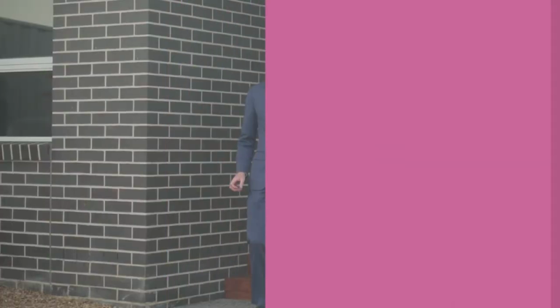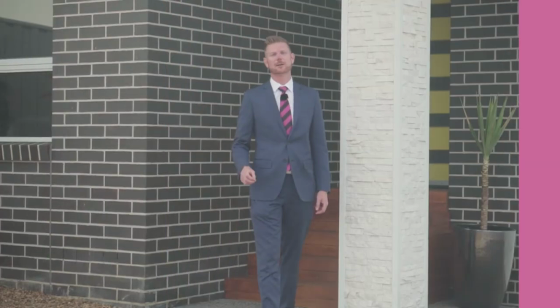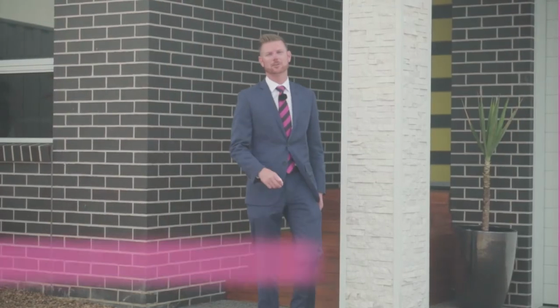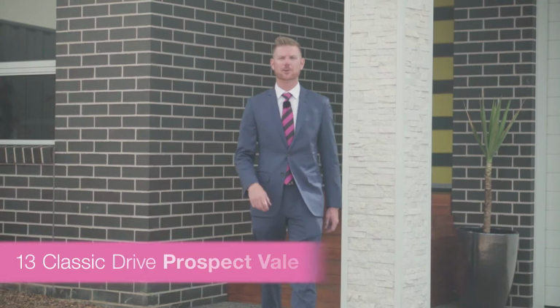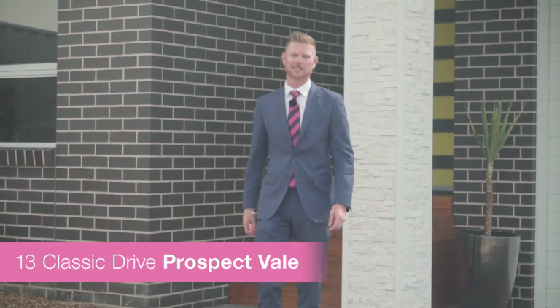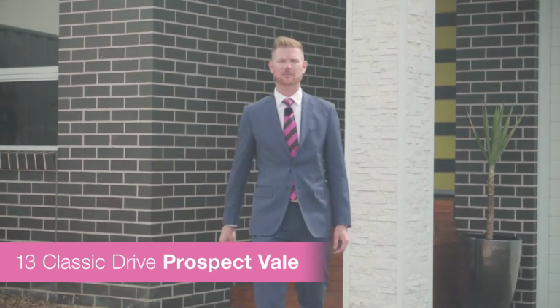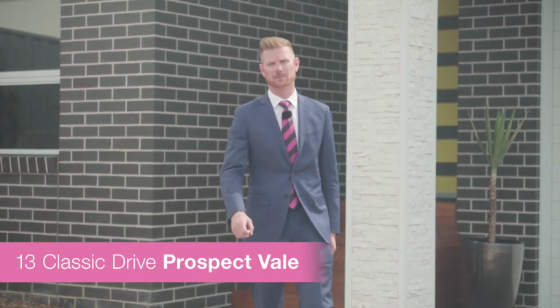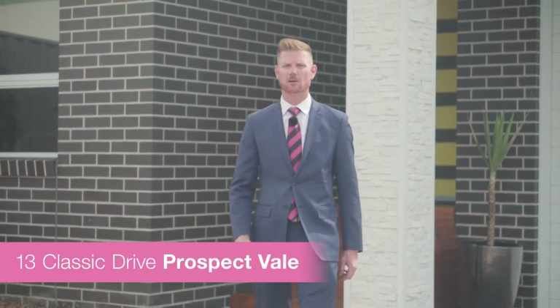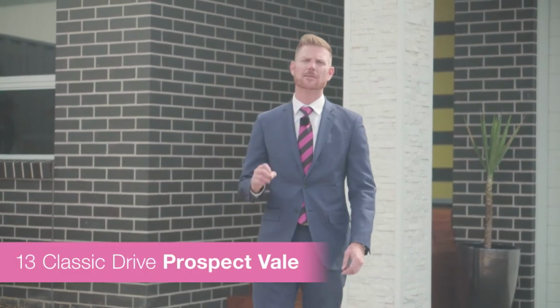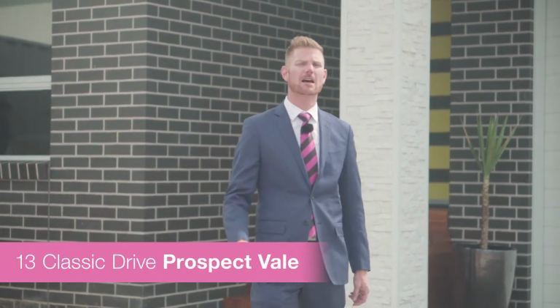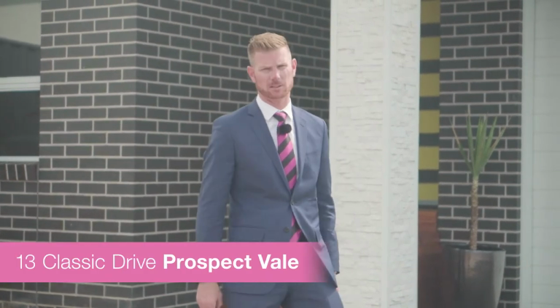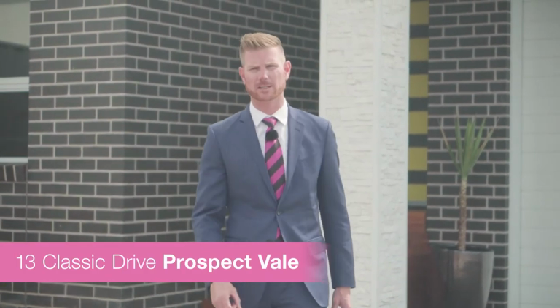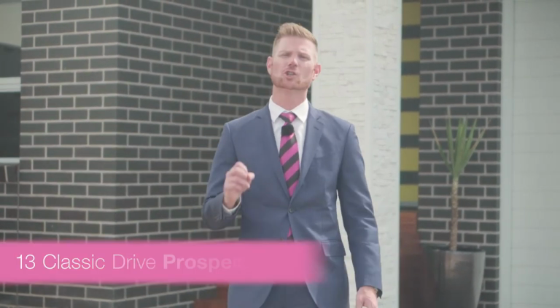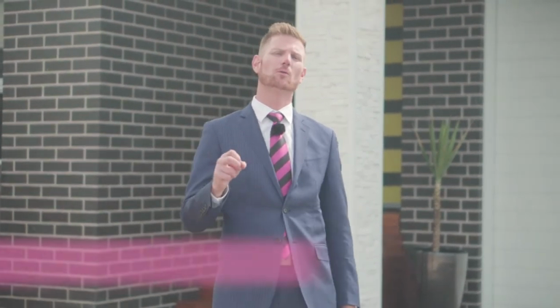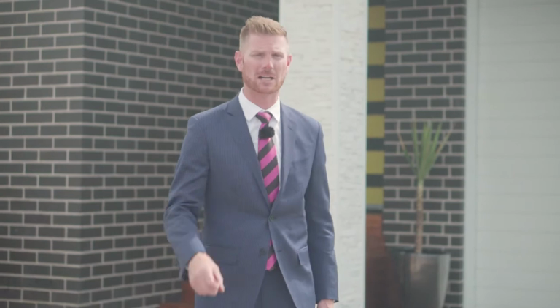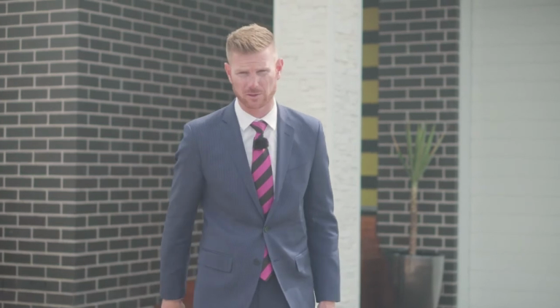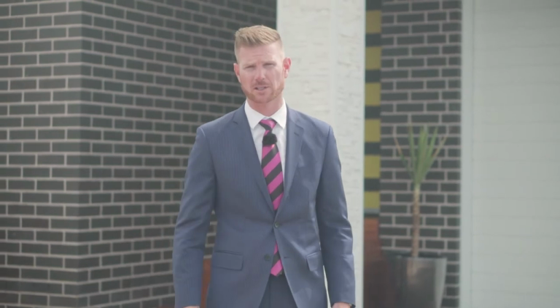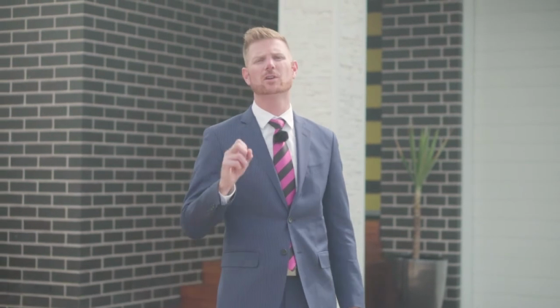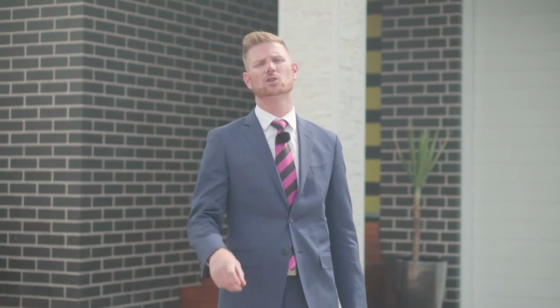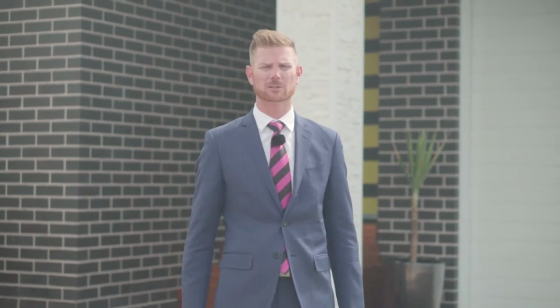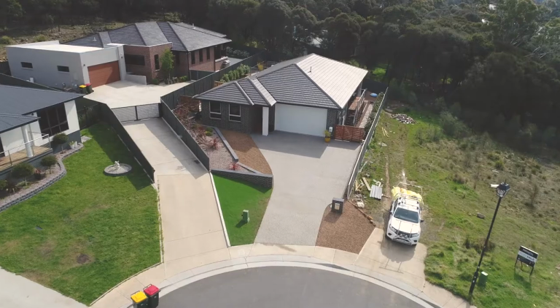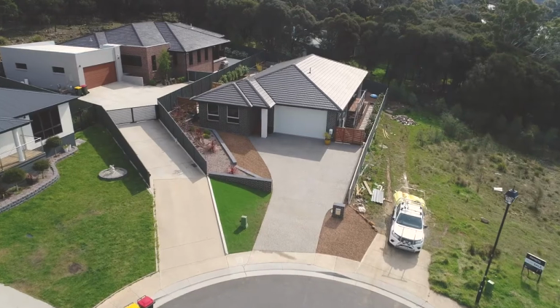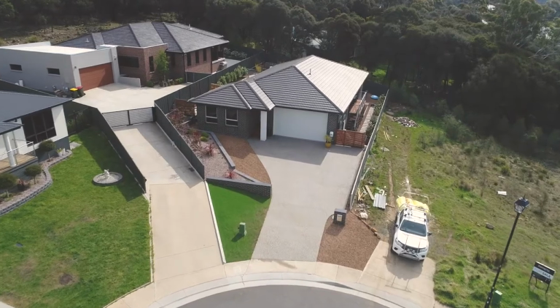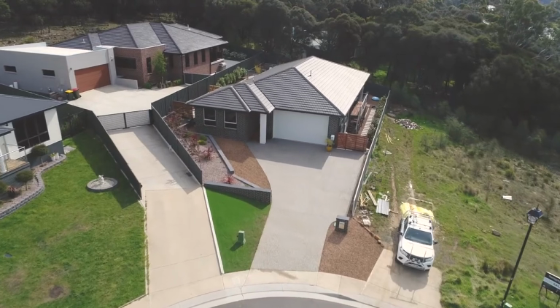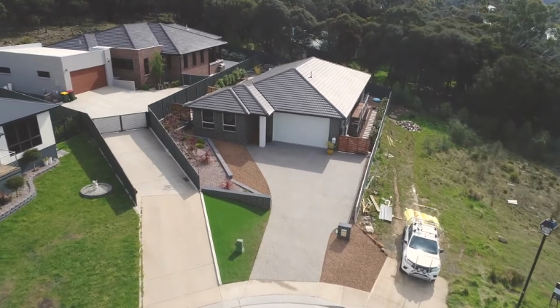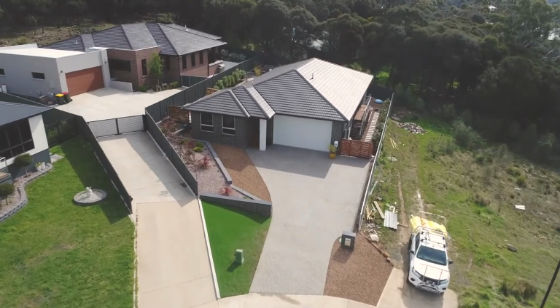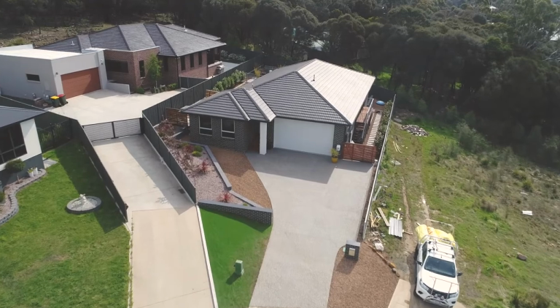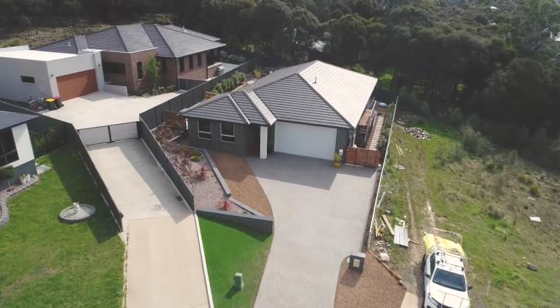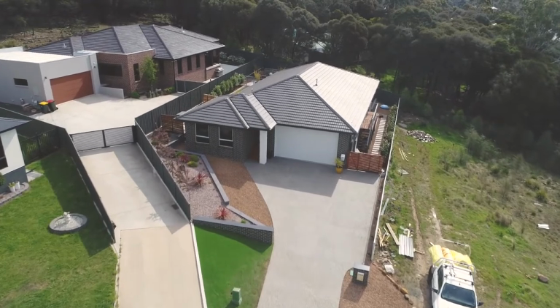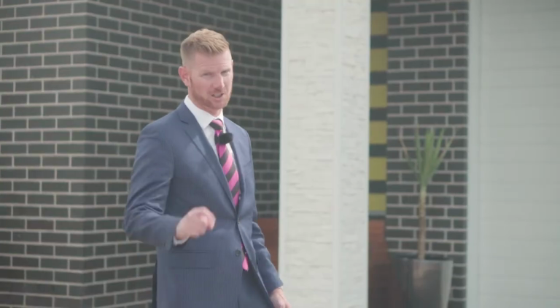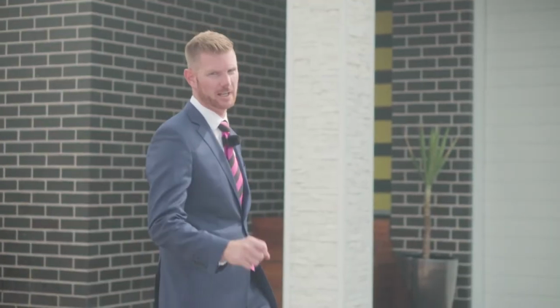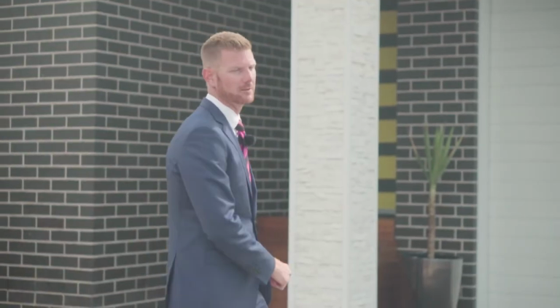Today we're coming to you from 13 Classic Drive here in Prospect Vale. The thing I love about this property is the internal abundance of space, with a huge kitchen which flows seamlessly to your open plan living. Come and check it out — we've got double glazing for the added benefit.